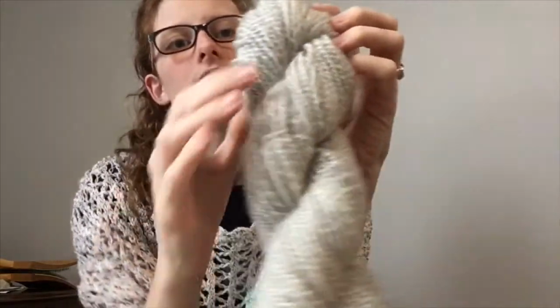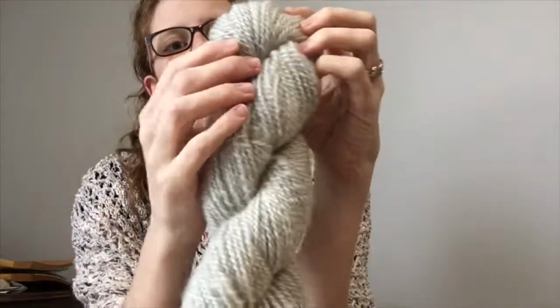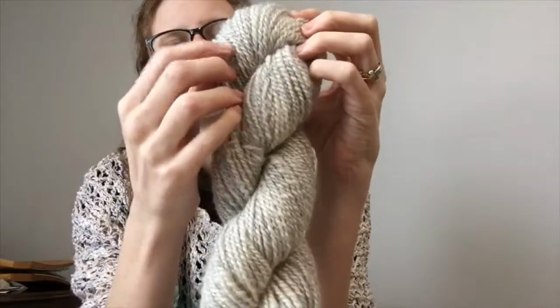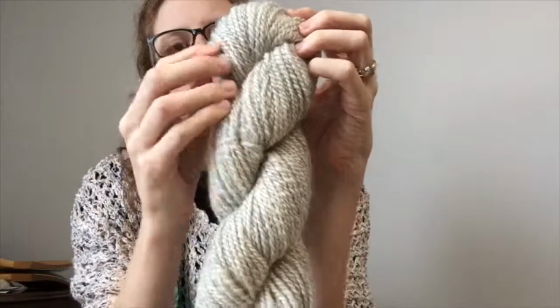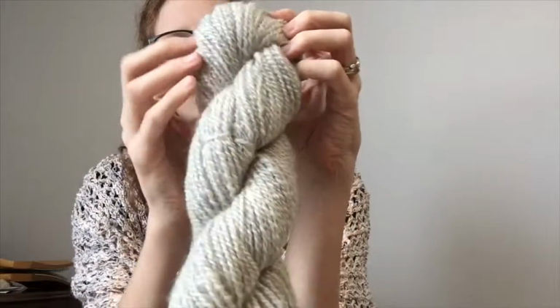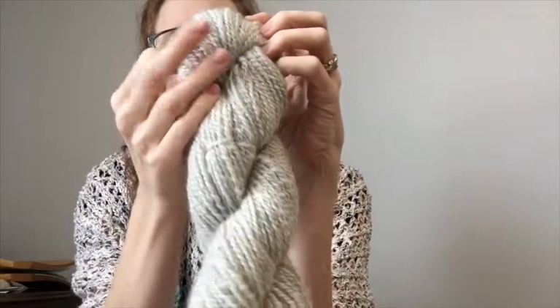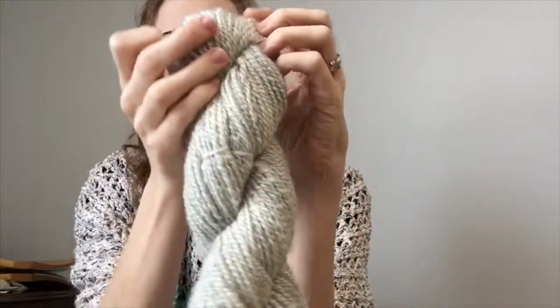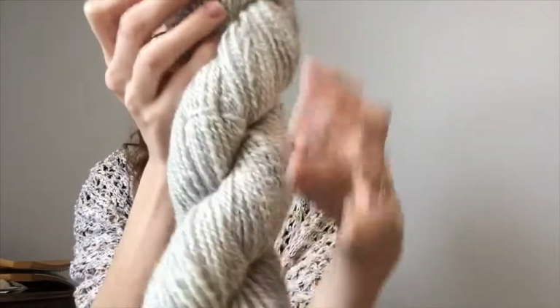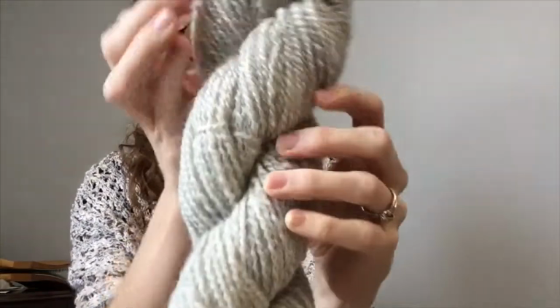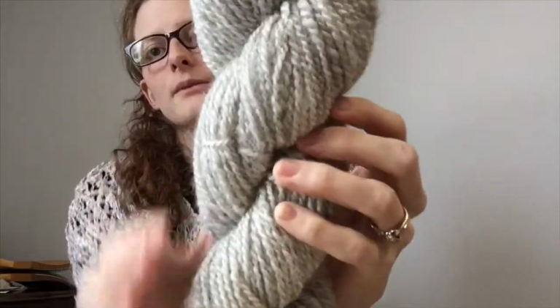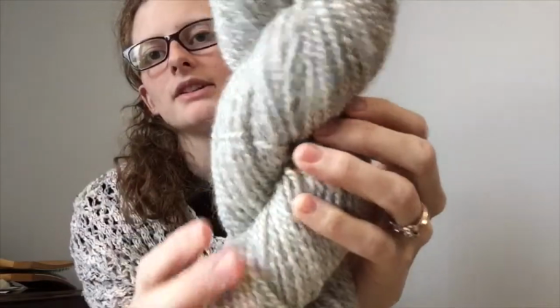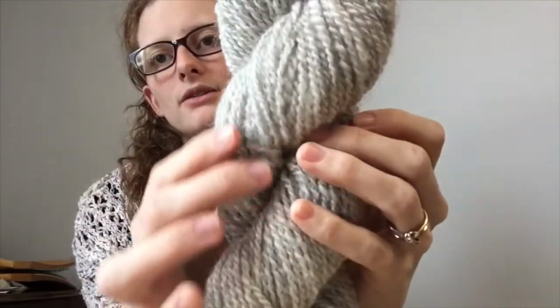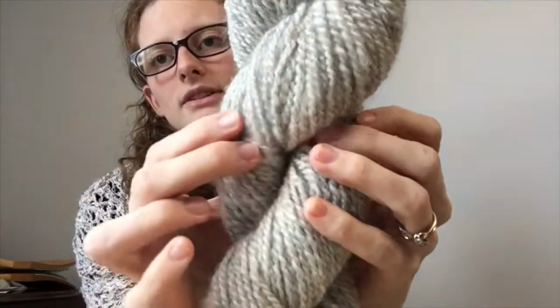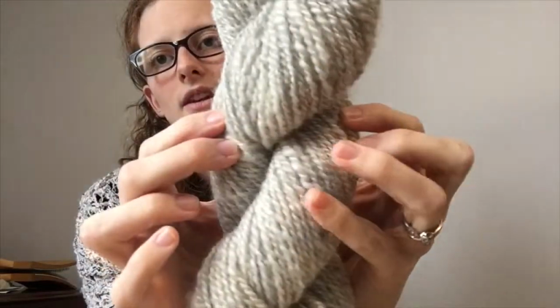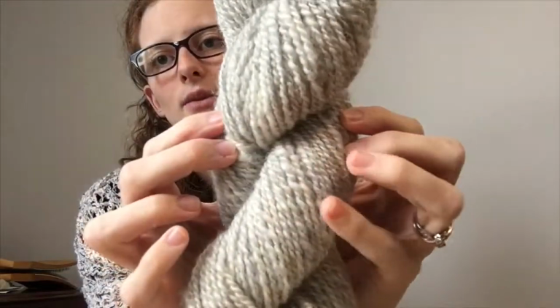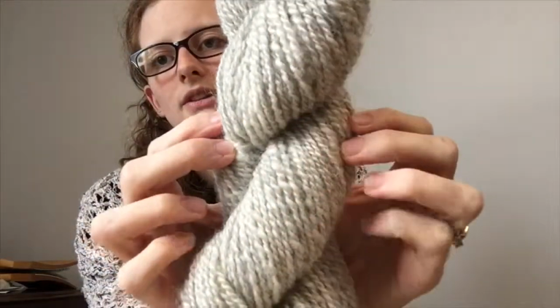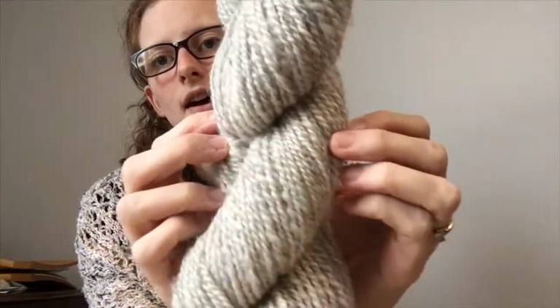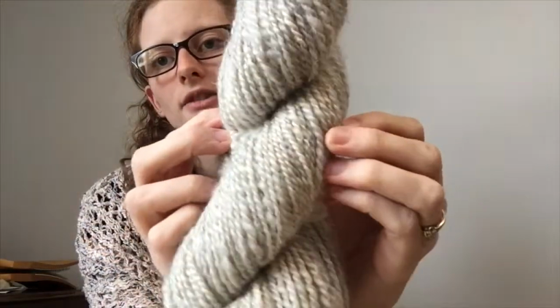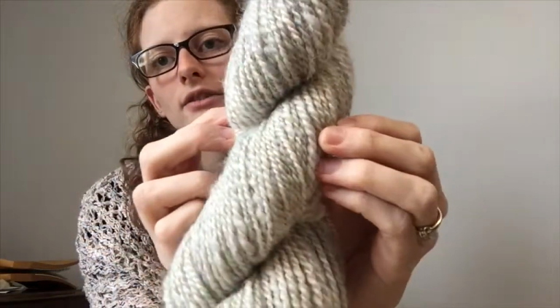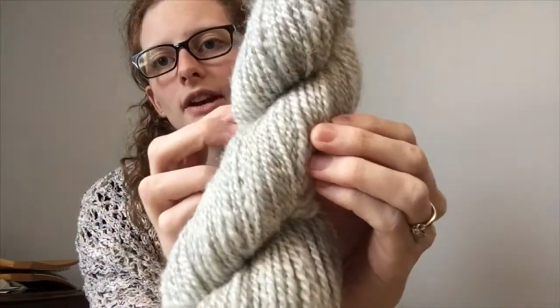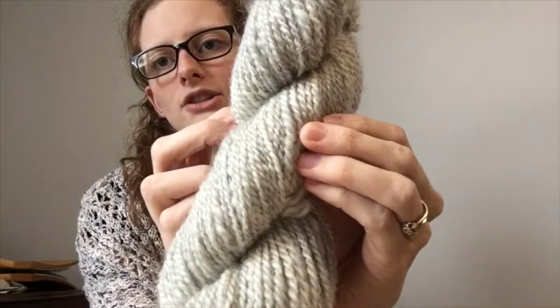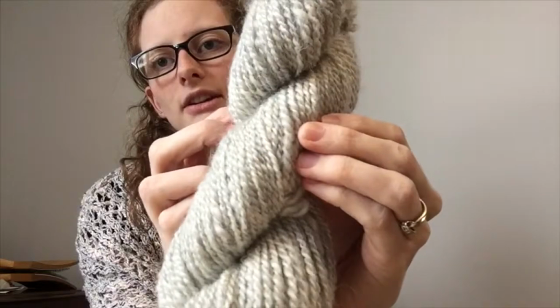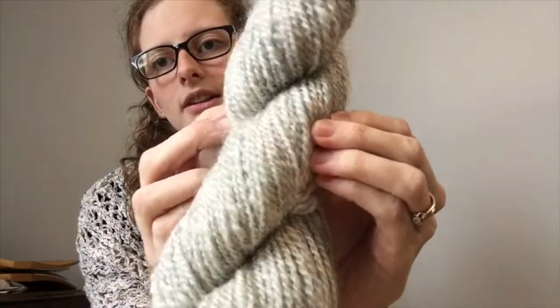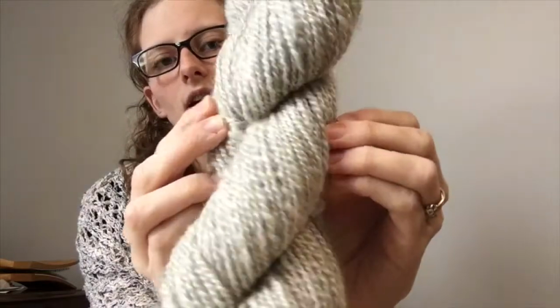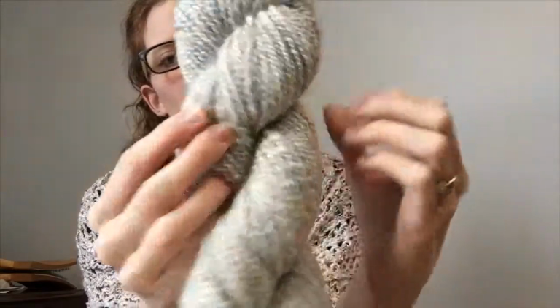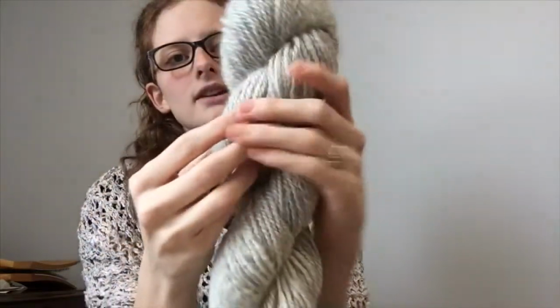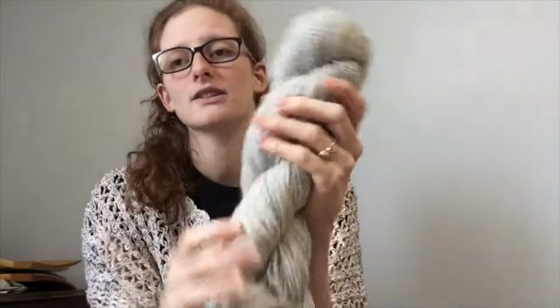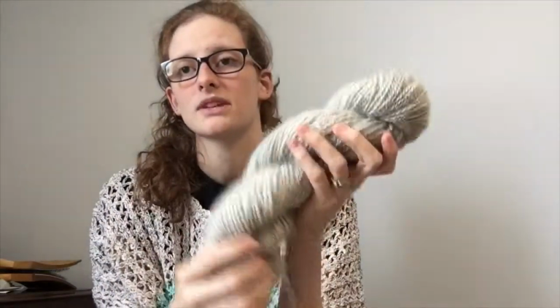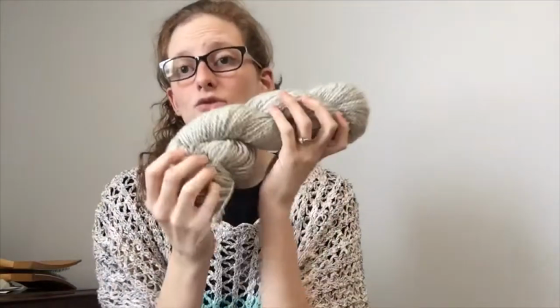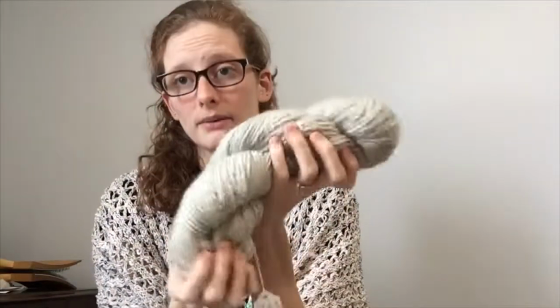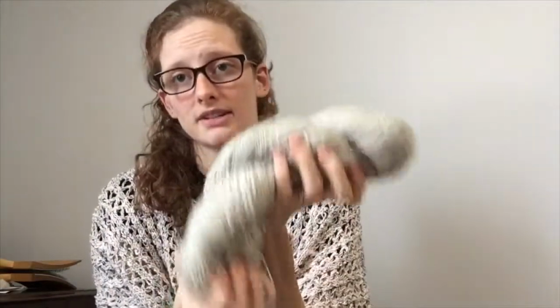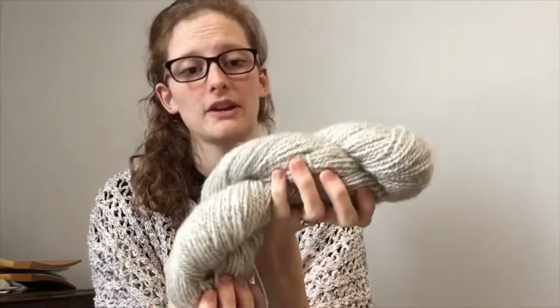This was a lamb fleece — a gray lamb fleece — and you can see the really soft variation in the color. This was a dream to spin.